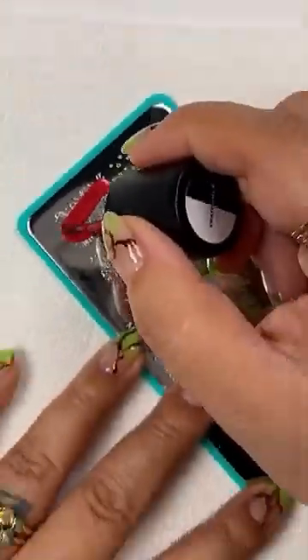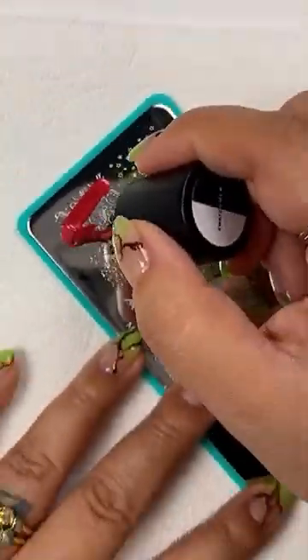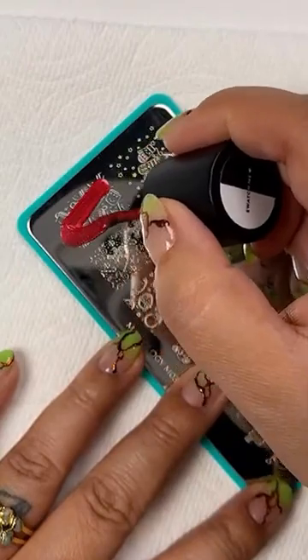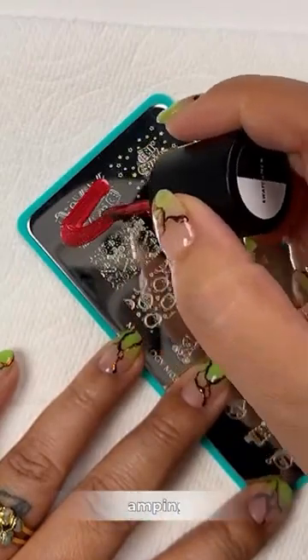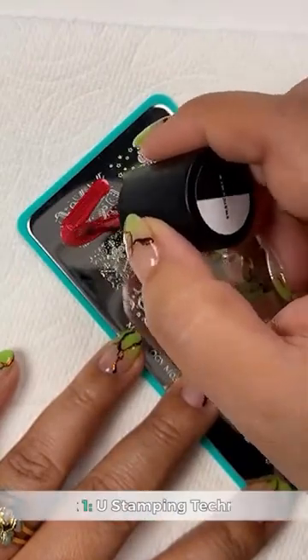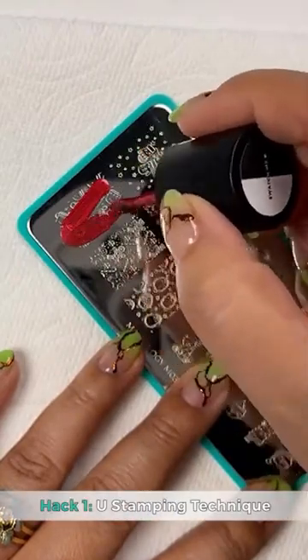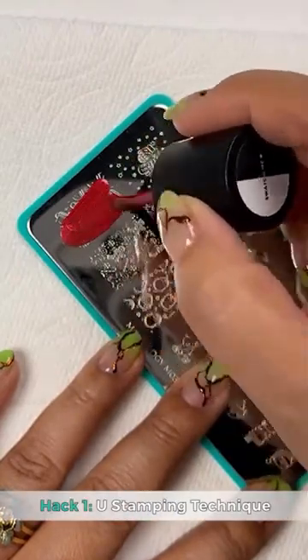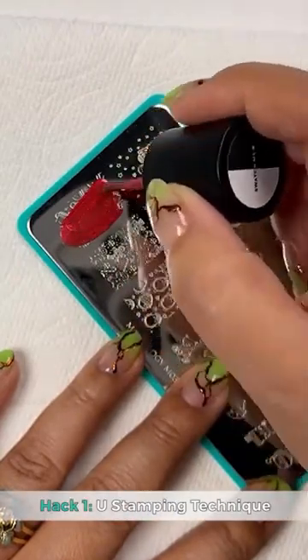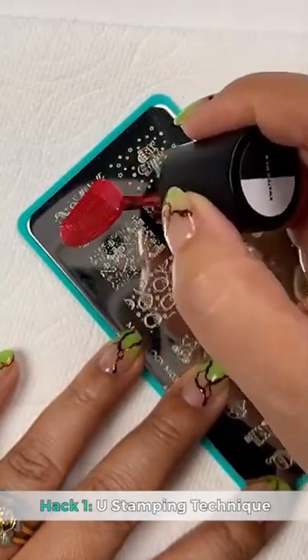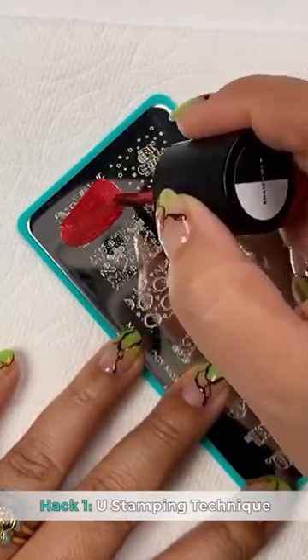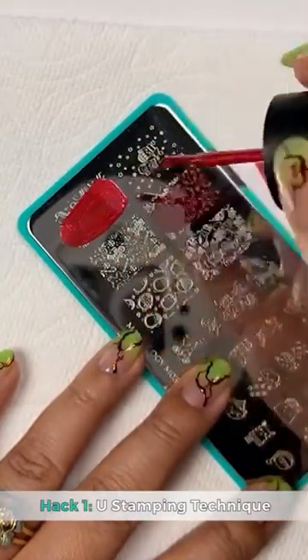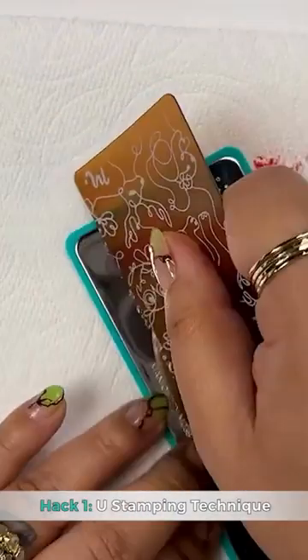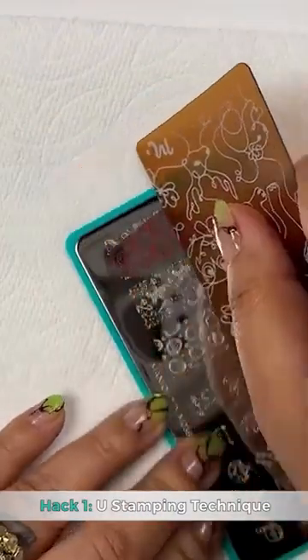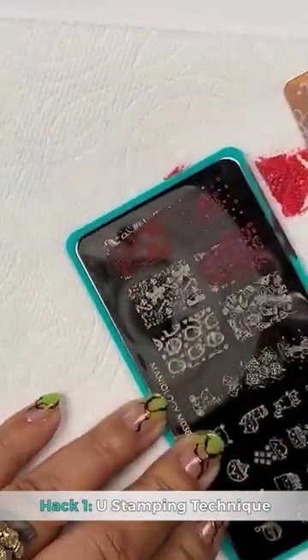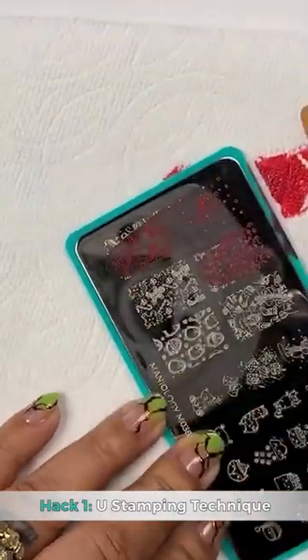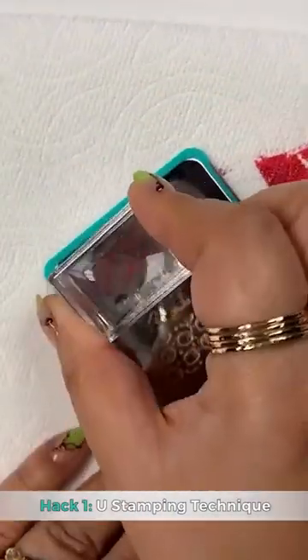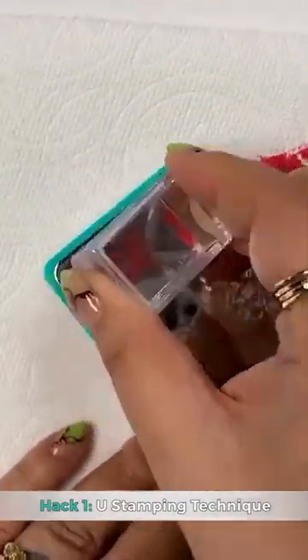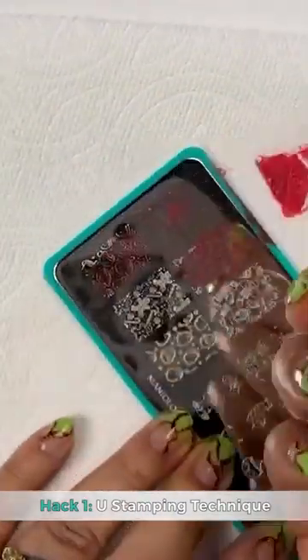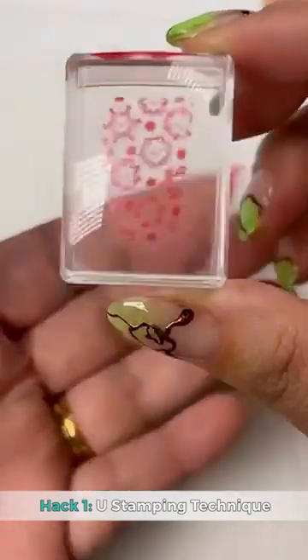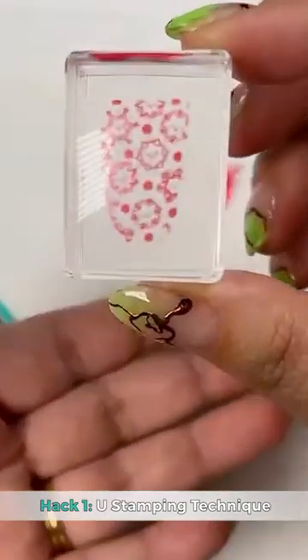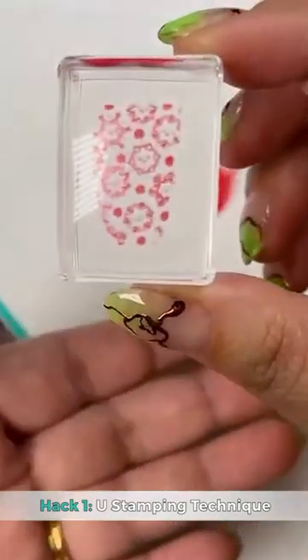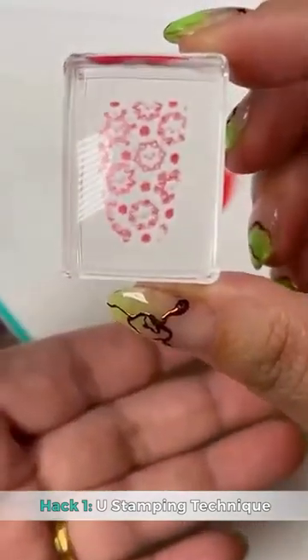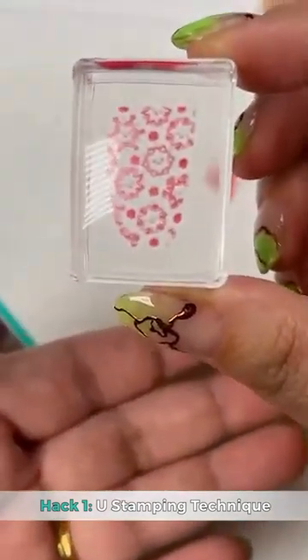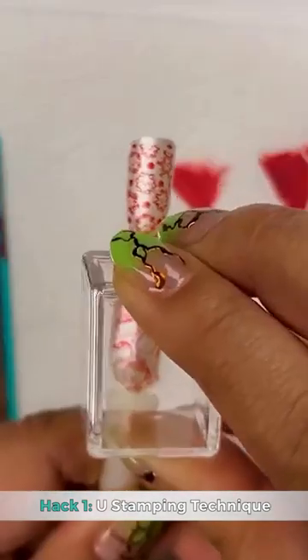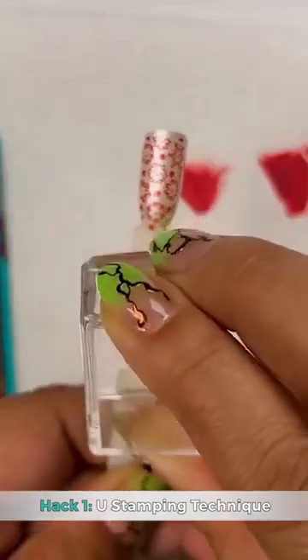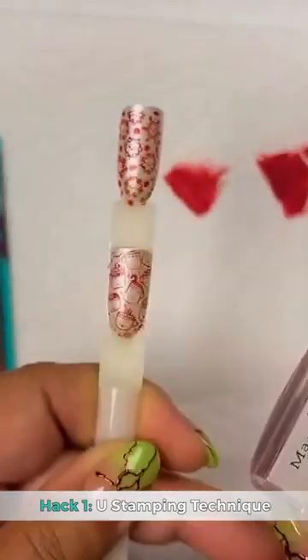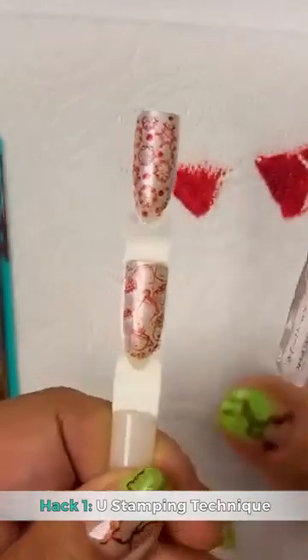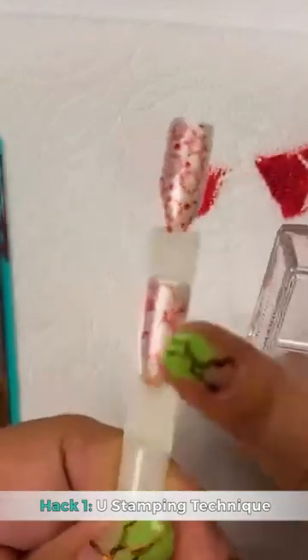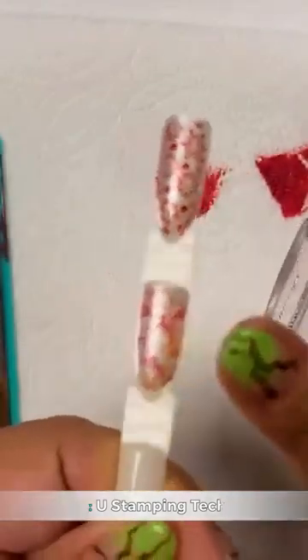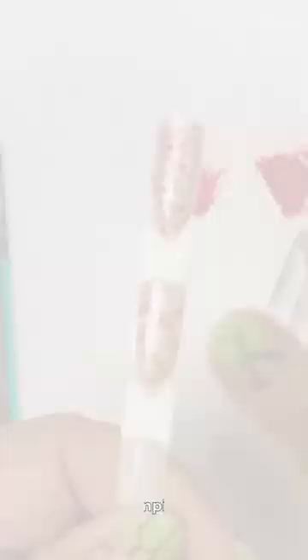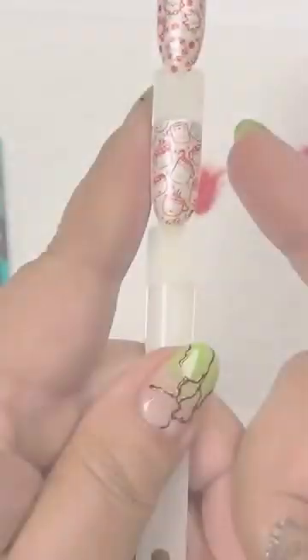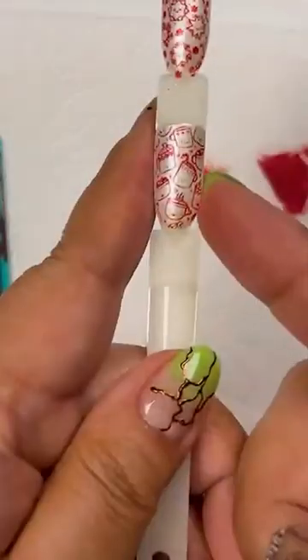Hack one: the You Stamping Hack. This is a really good hack for those full nail designs that kind of give you less imagery that goes on your skin, which also means less cleaning up.